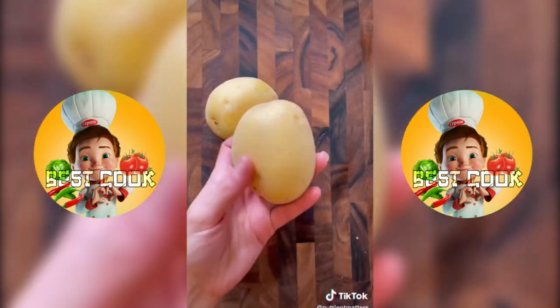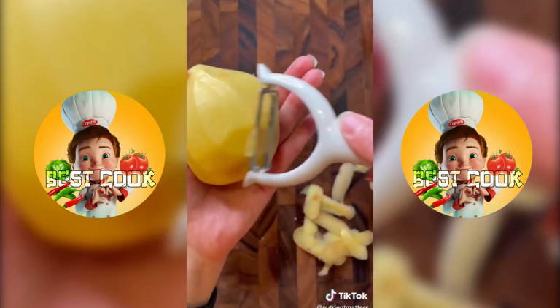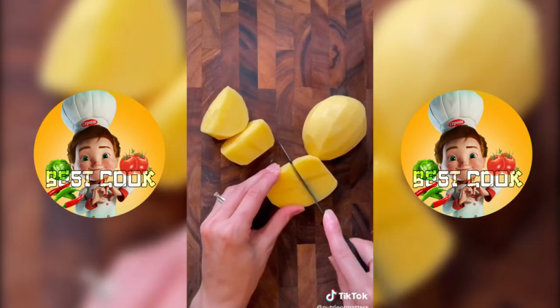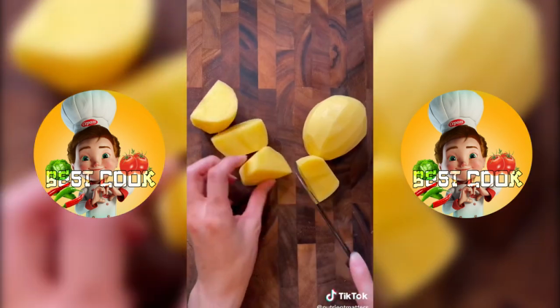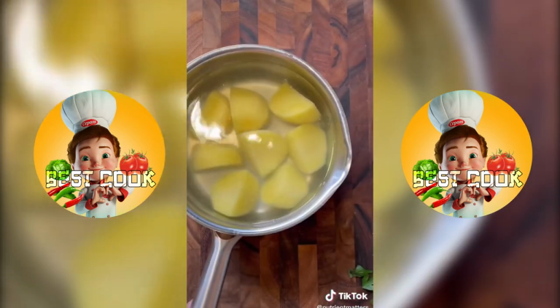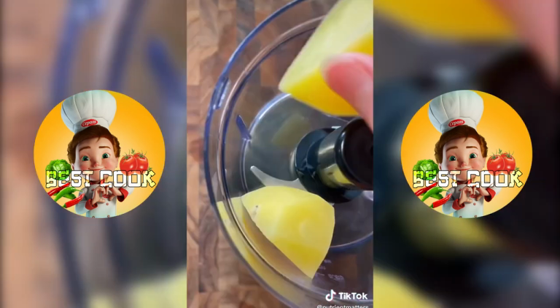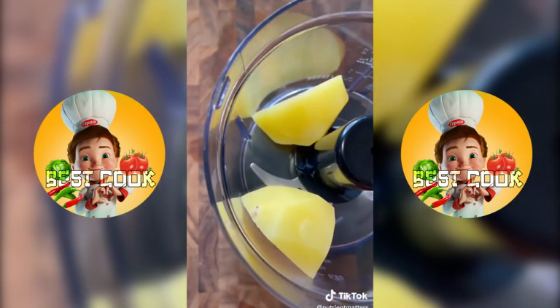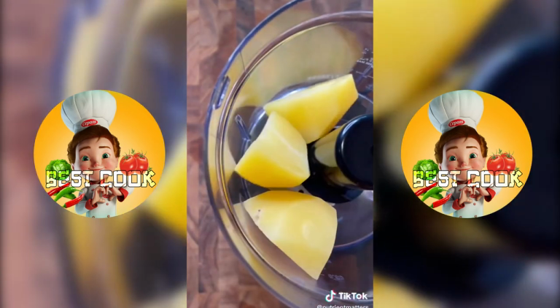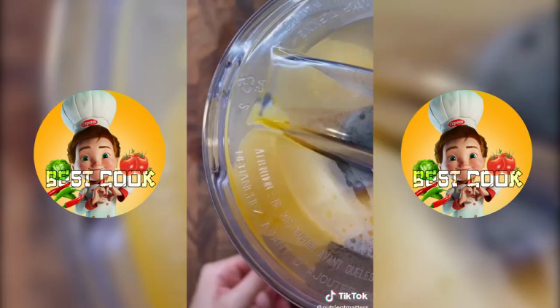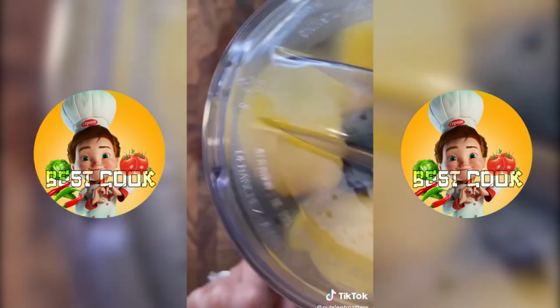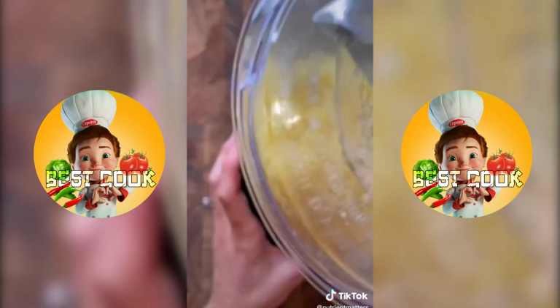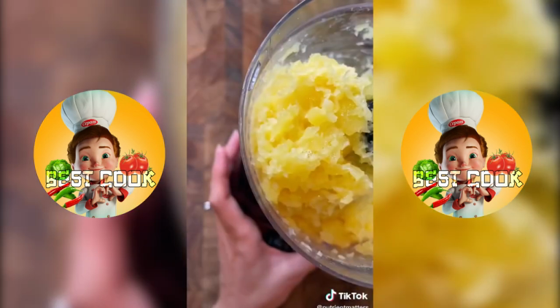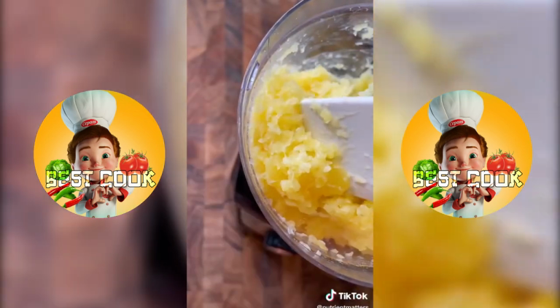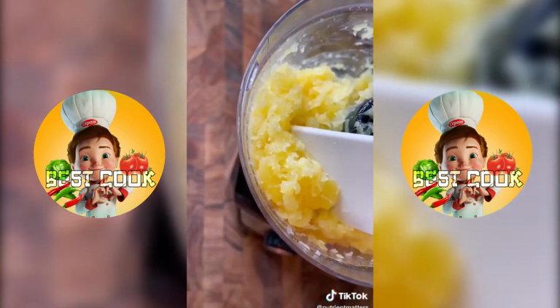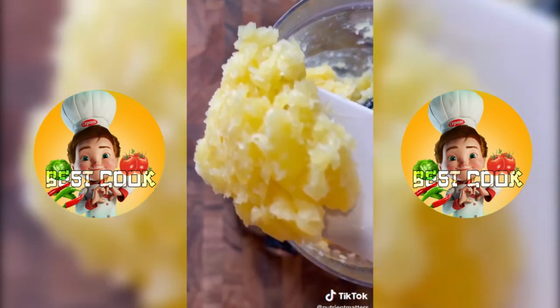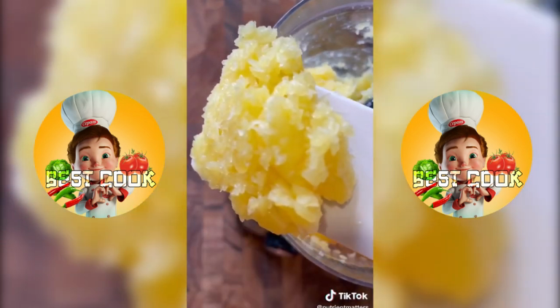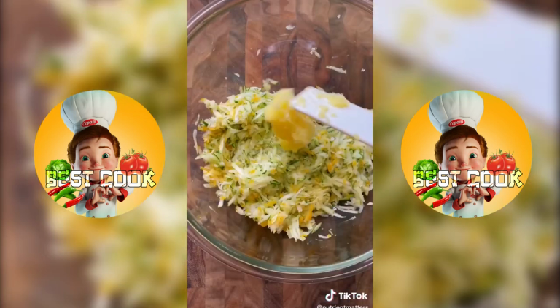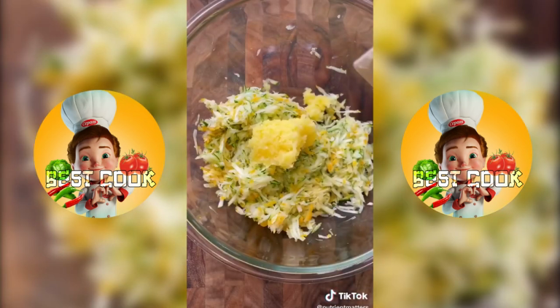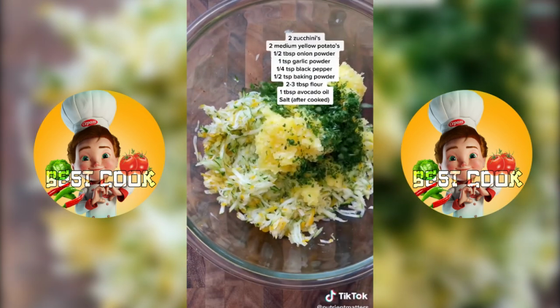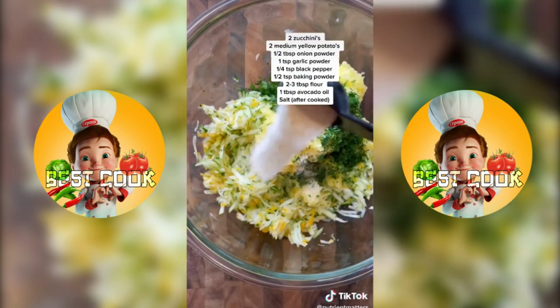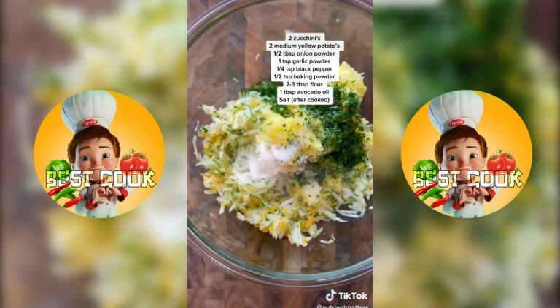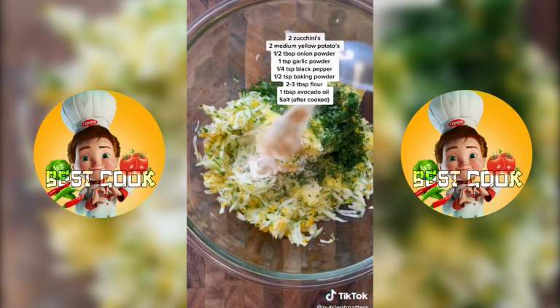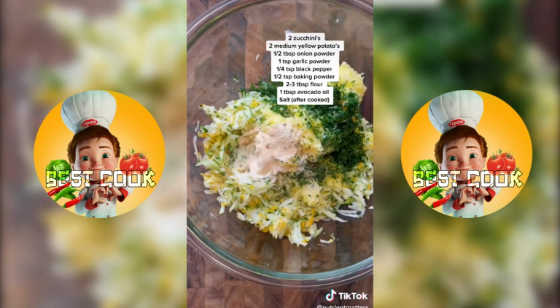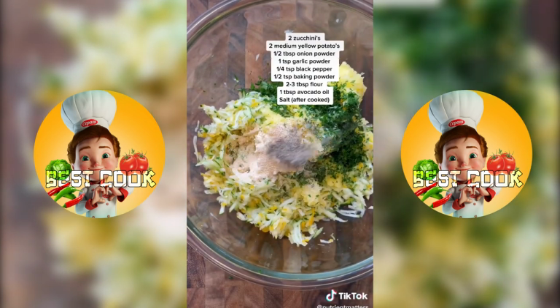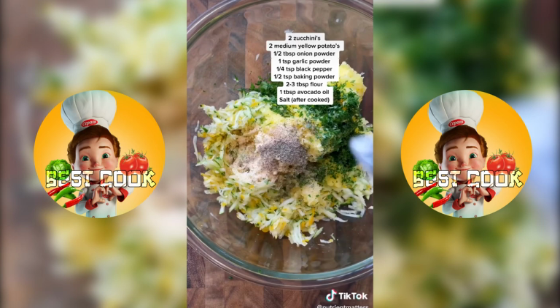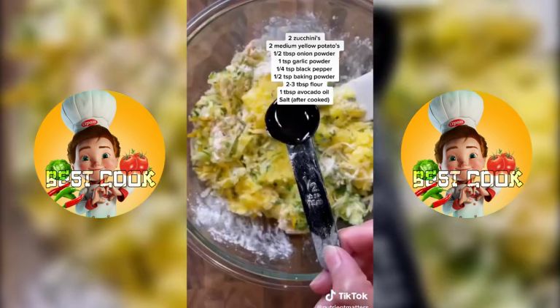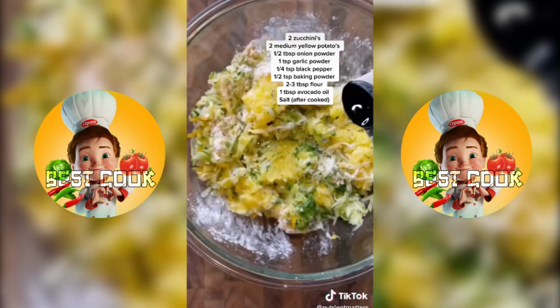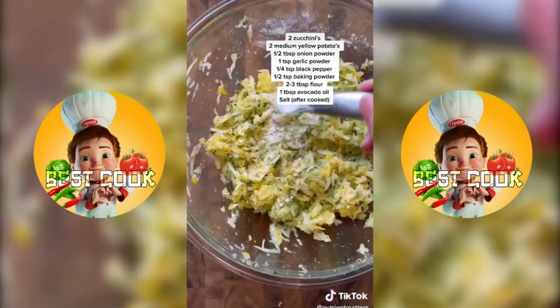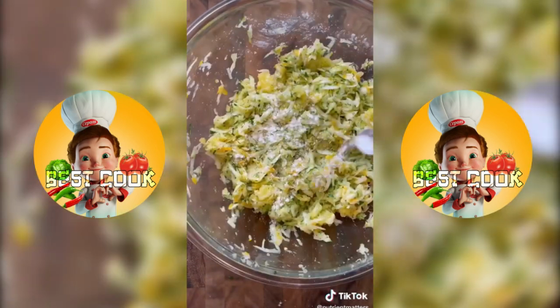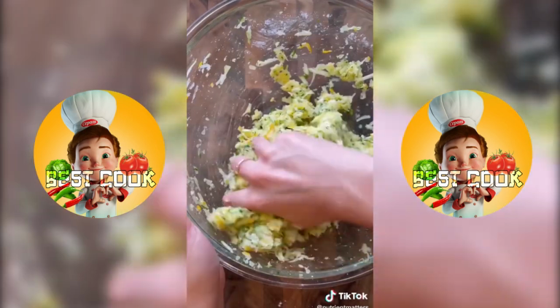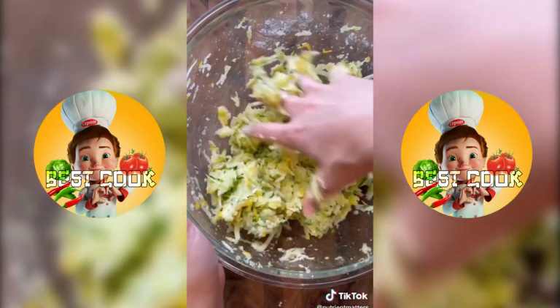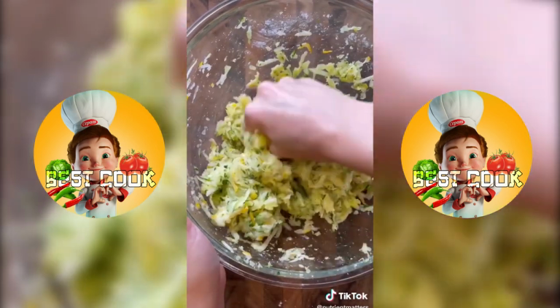Grab some potatoes, peel the skin and parboil for five minutes, then run them through a food processor until you have a chunky texture like this. Add the chunky potato puree mixture to the grated zucchini along with some fresh parsley, onion powder, garlic powder, baking powder, flour, and some oil.